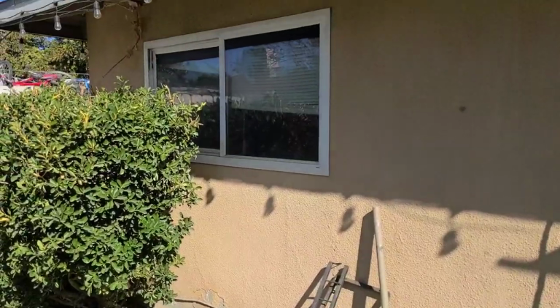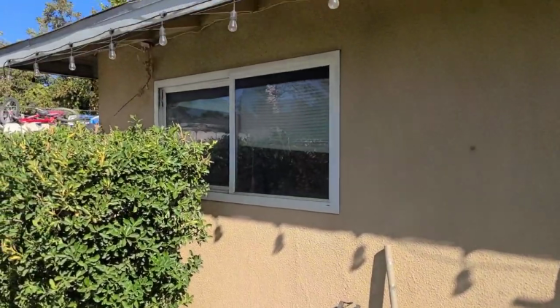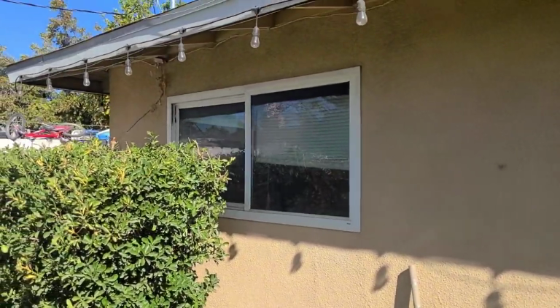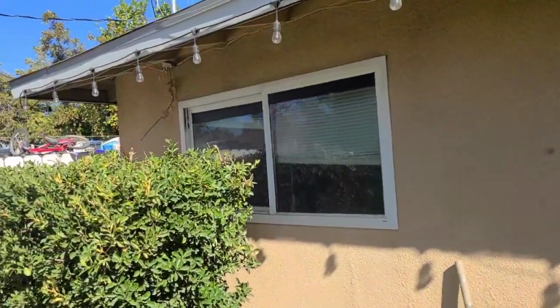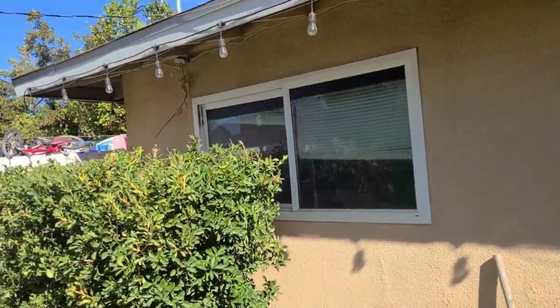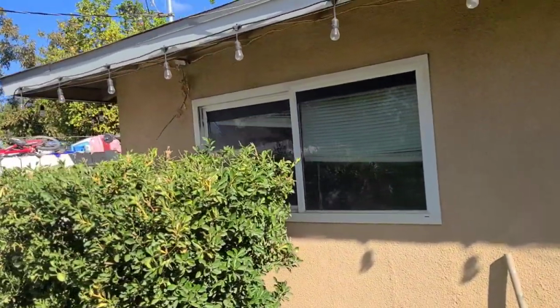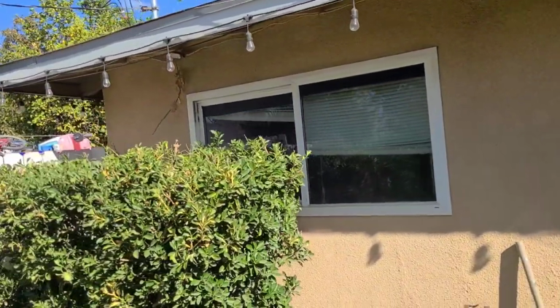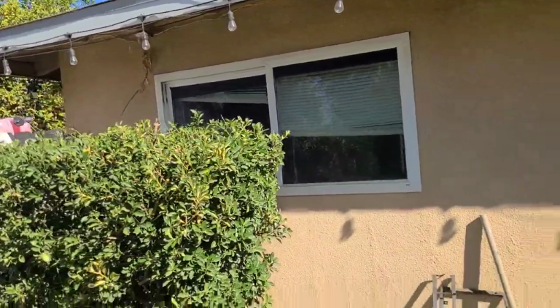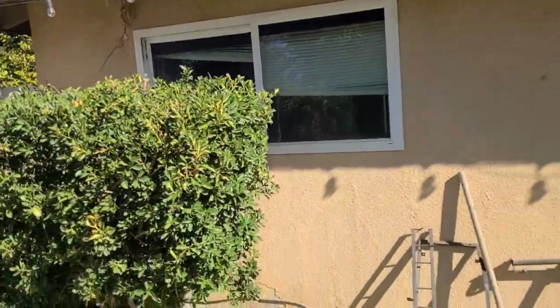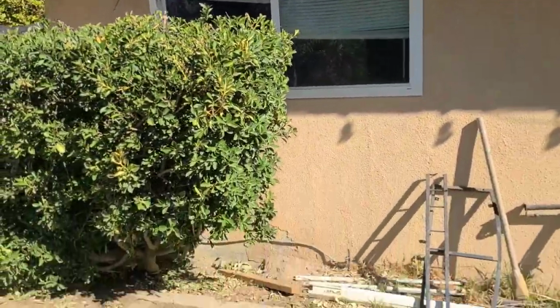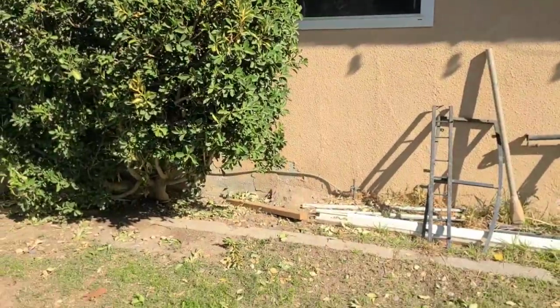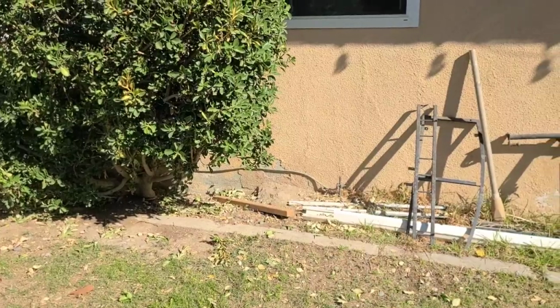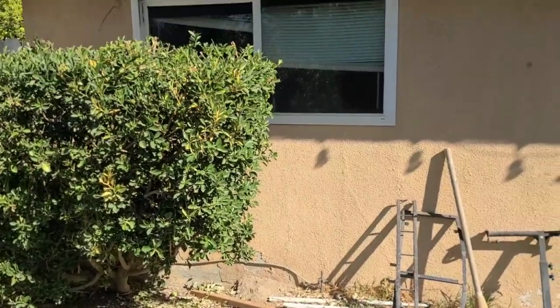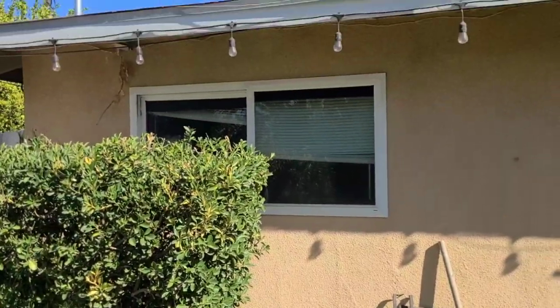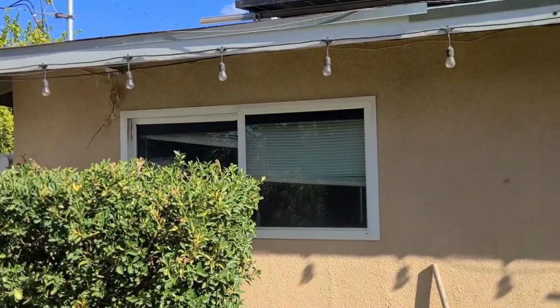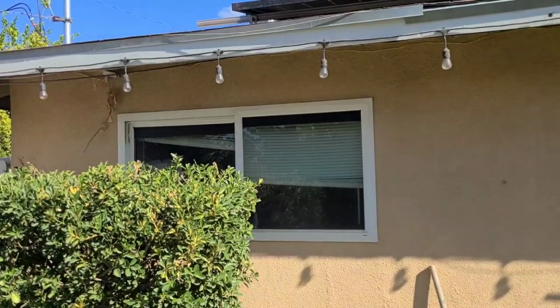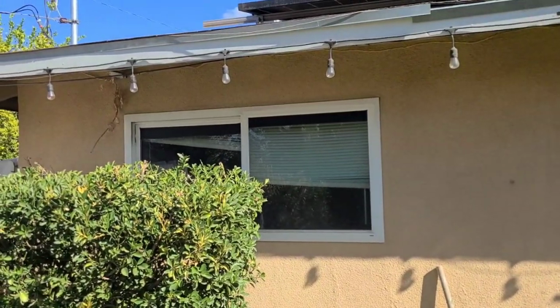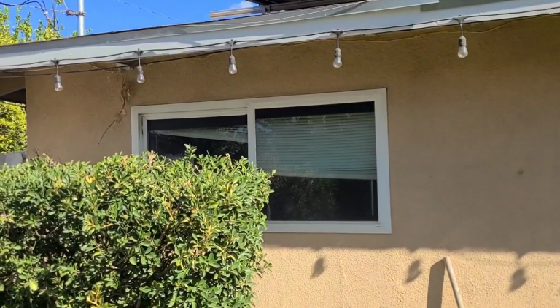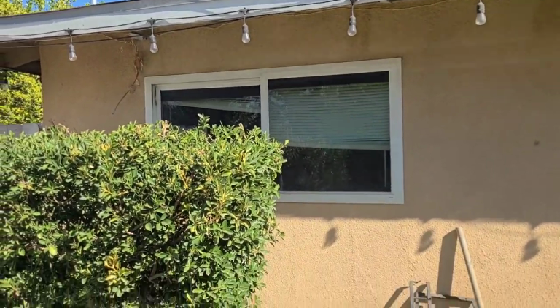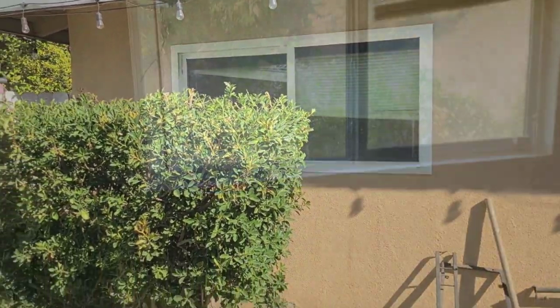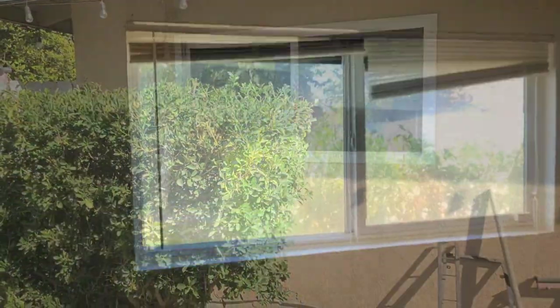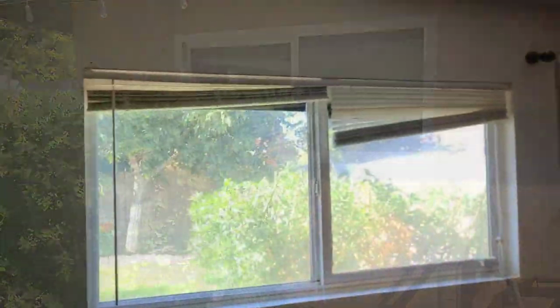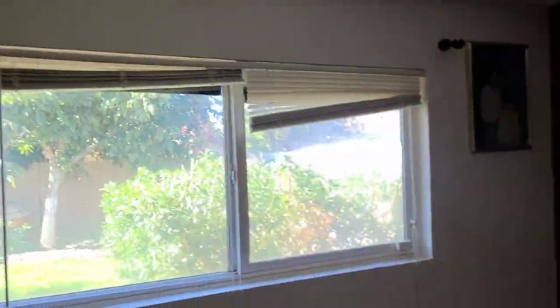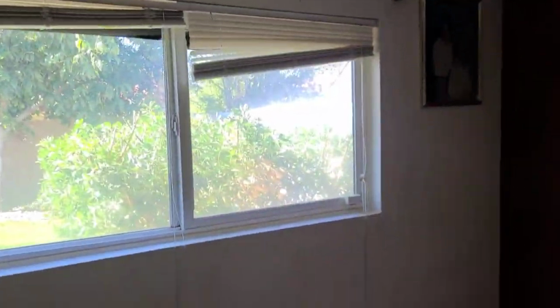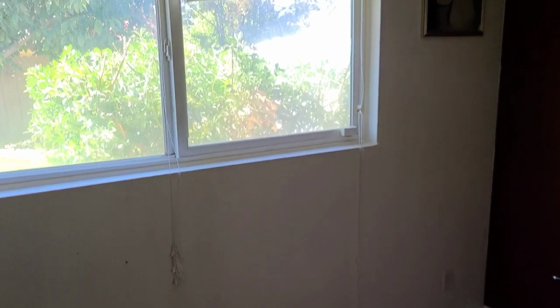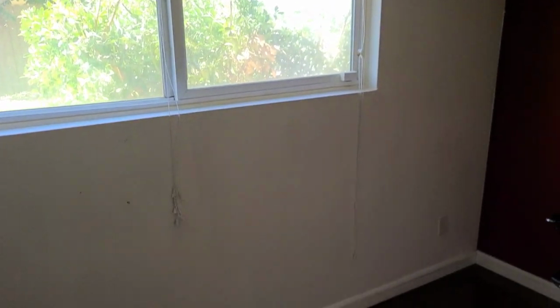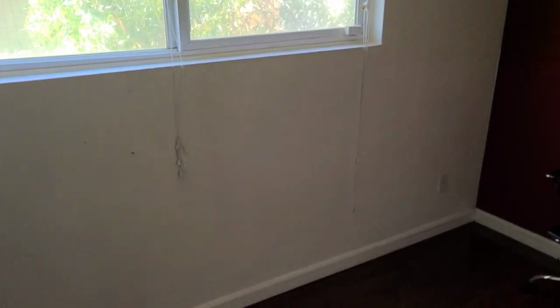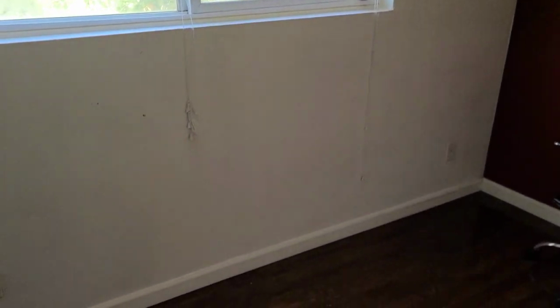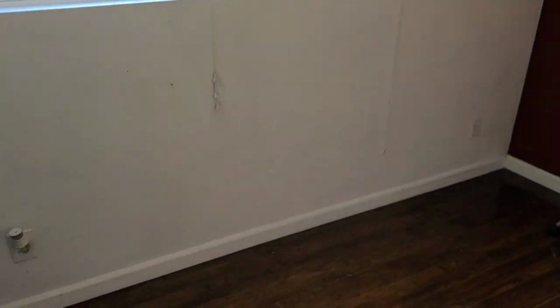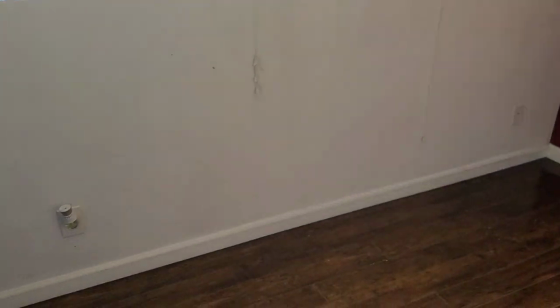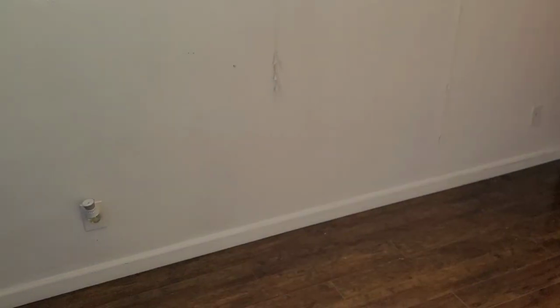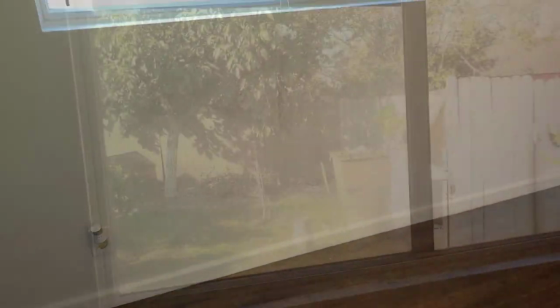On today's video we're gonna remove this window and install a sliding glass door. We got to remove the bush first. Here's a look from the inside — we need to open the wall and see if there's any wiring or pipes in the wall.